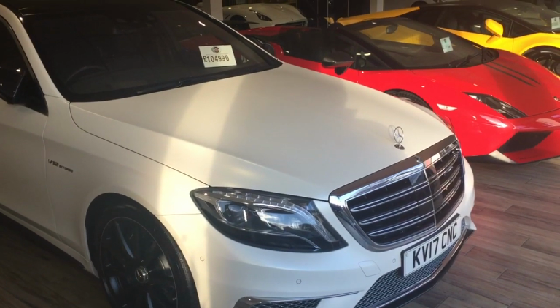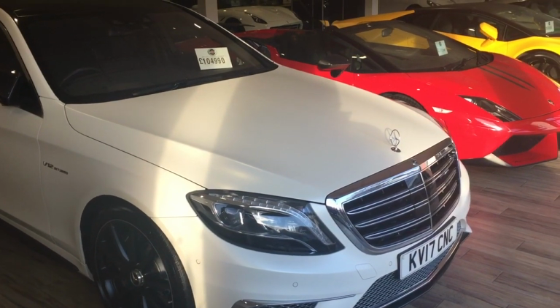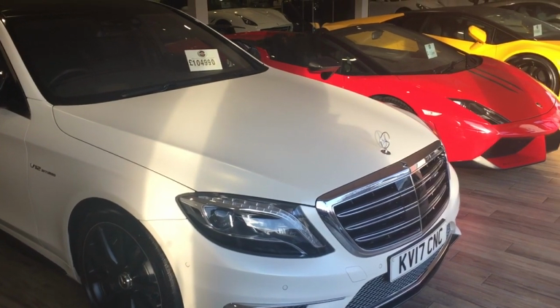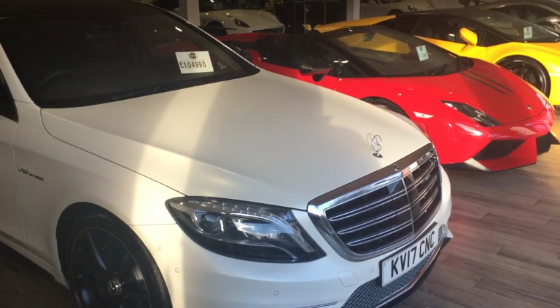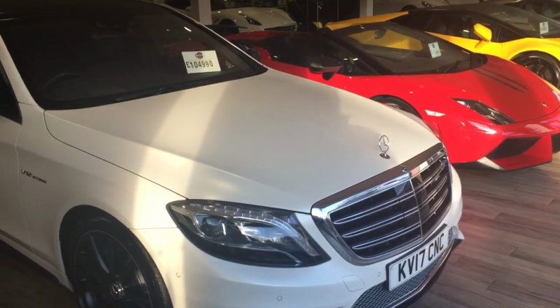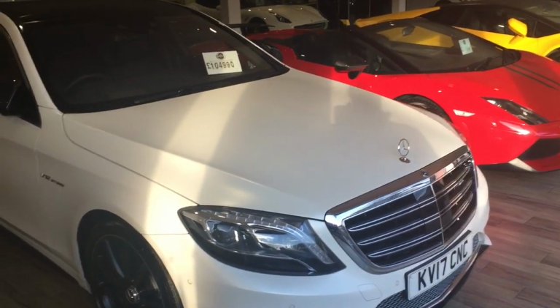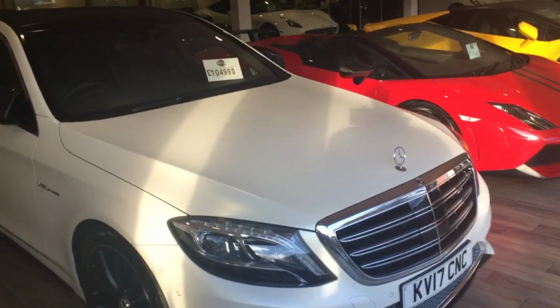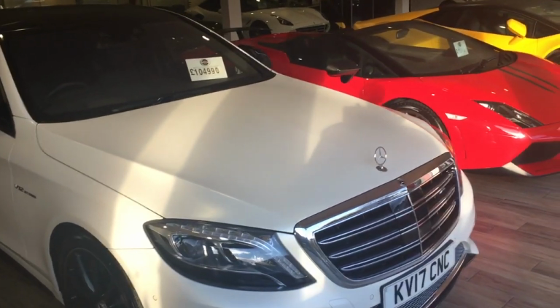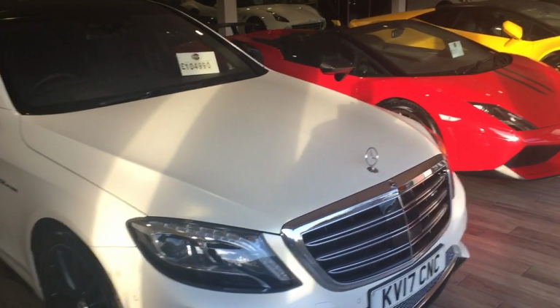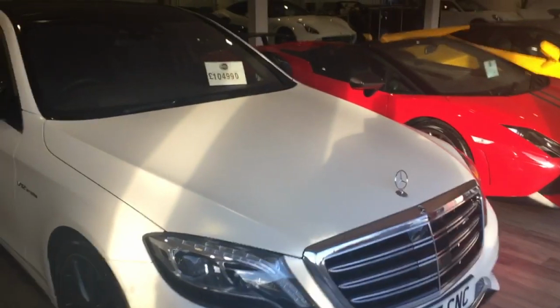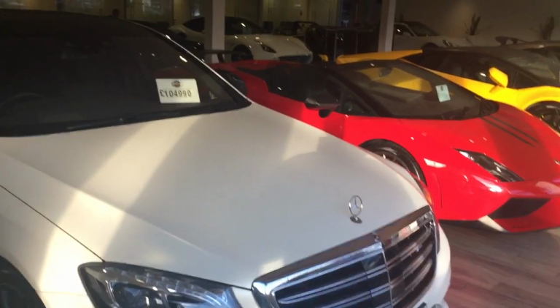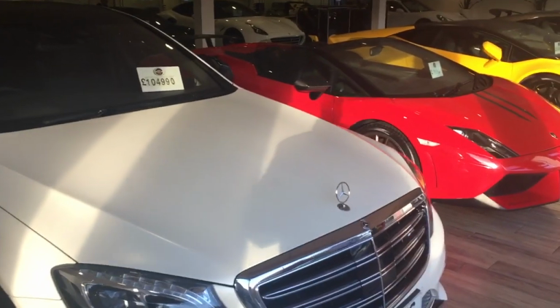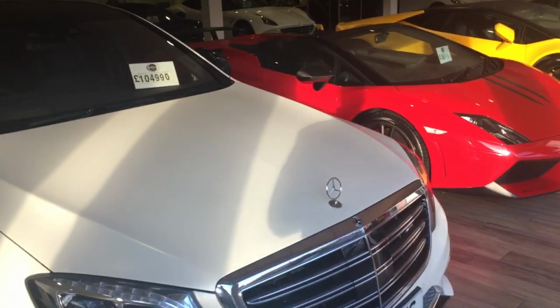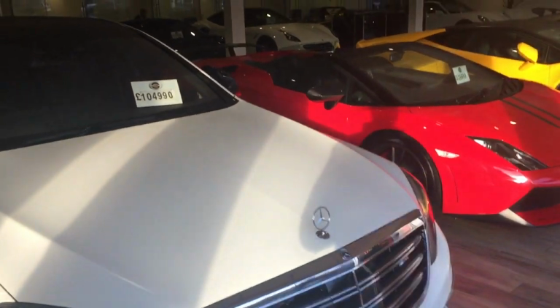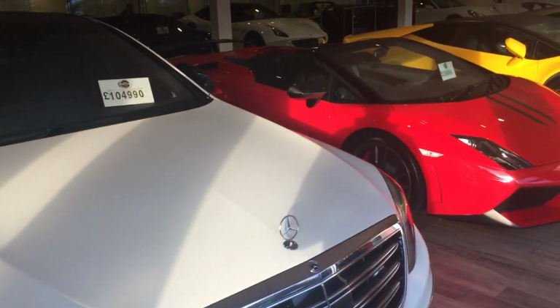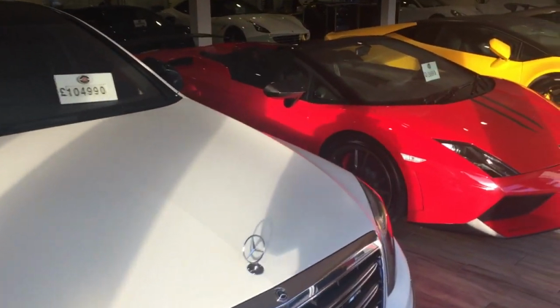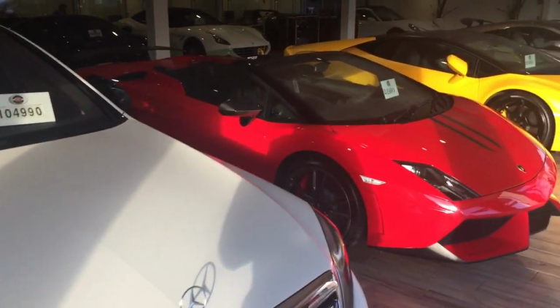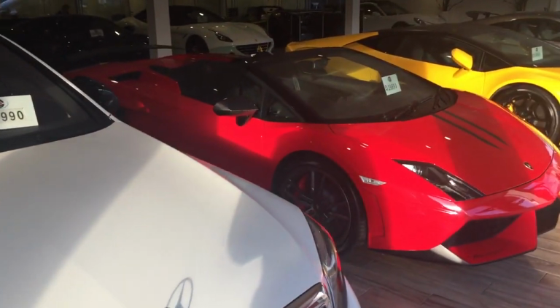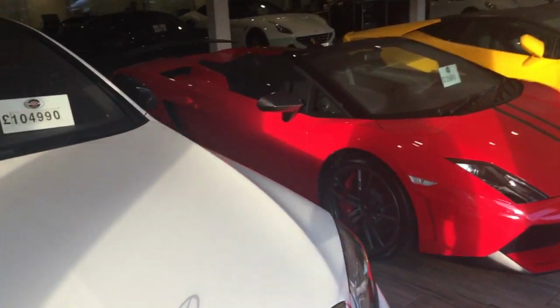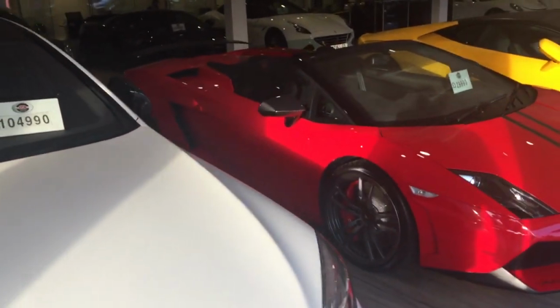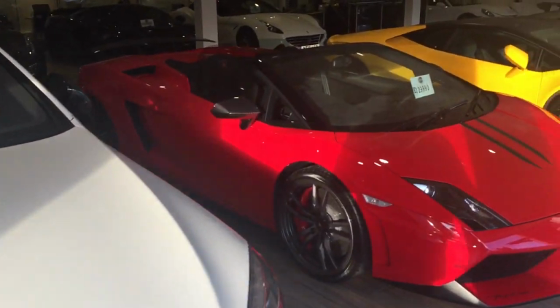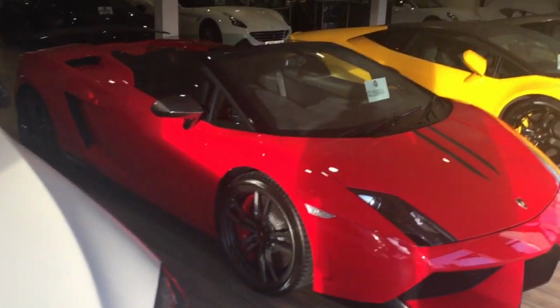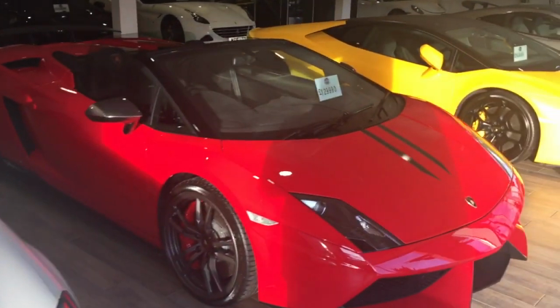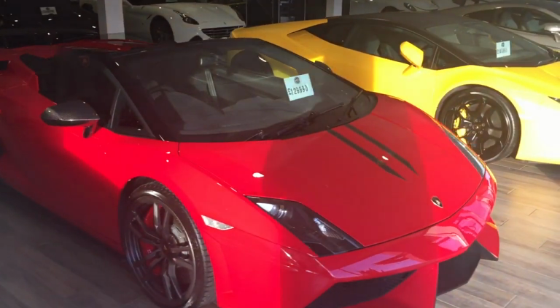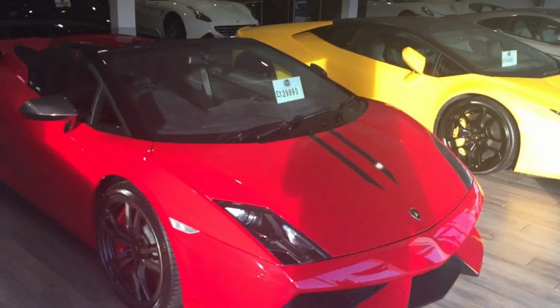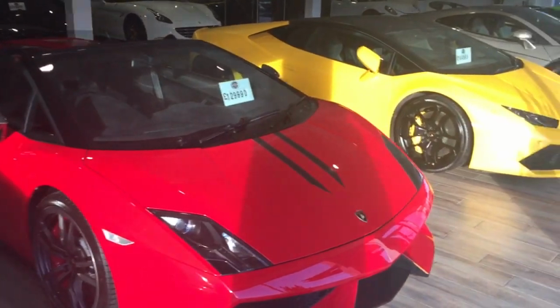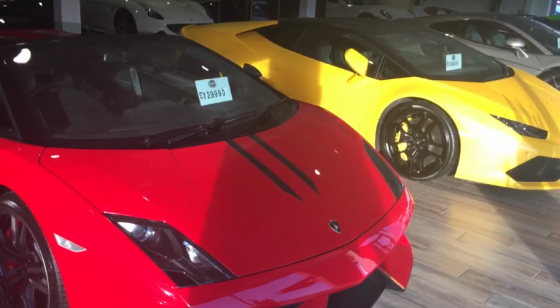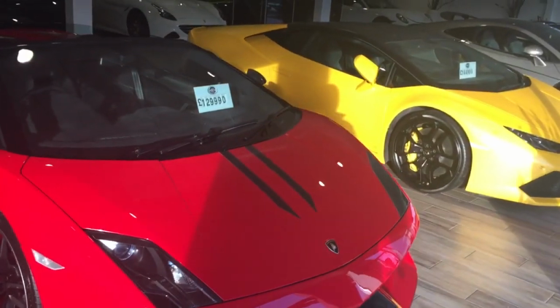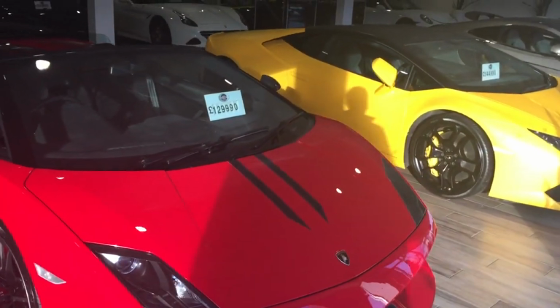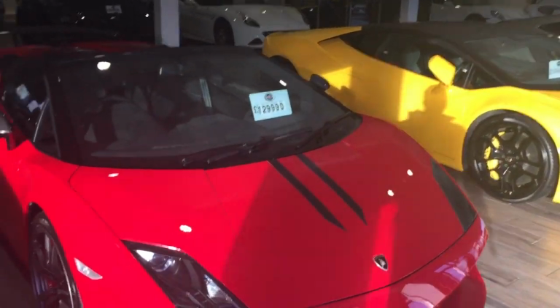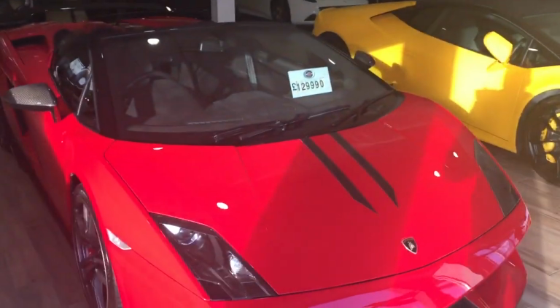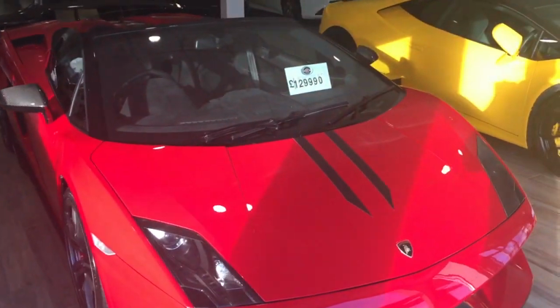Good morning mate, thank you for your inquiry on the Audi RS3. I'm just going to do a quick video of it. I'm just going to show you a little bit about what we're all about because by the internet you don't really get an idea of the size of the business.